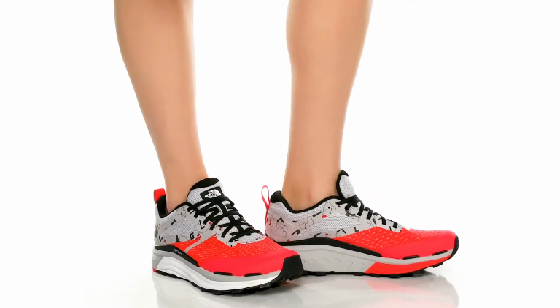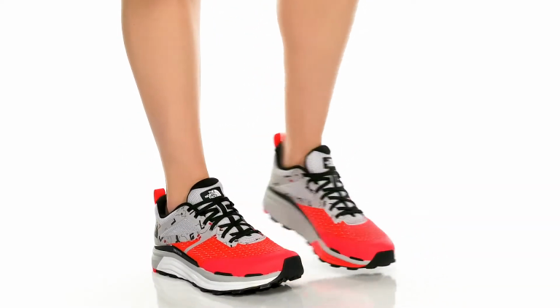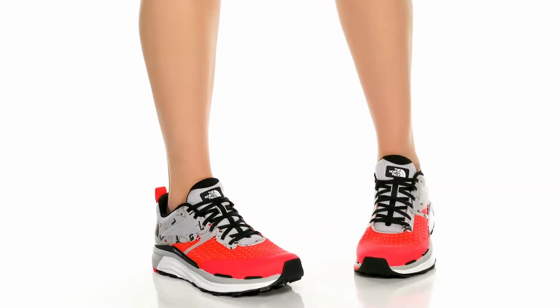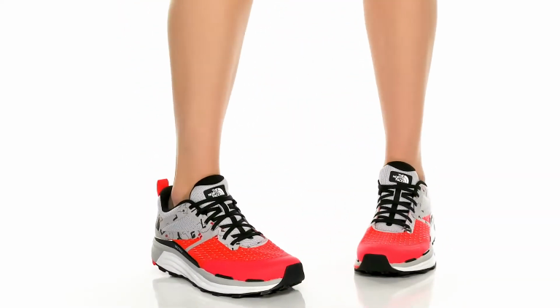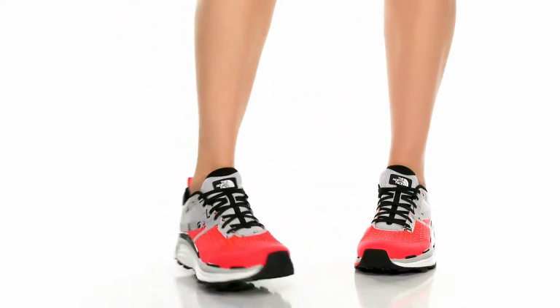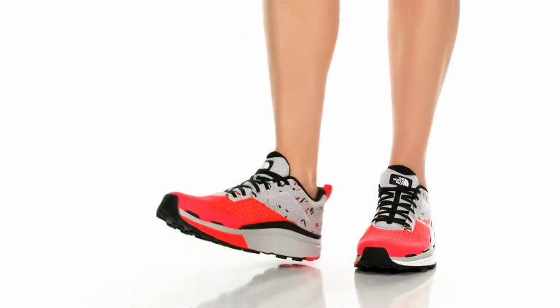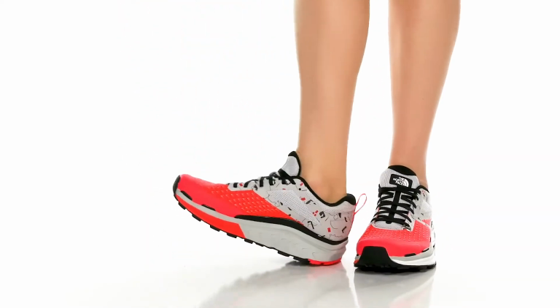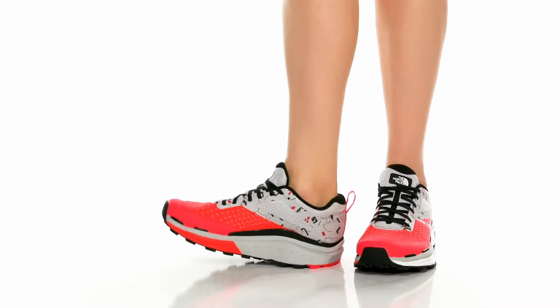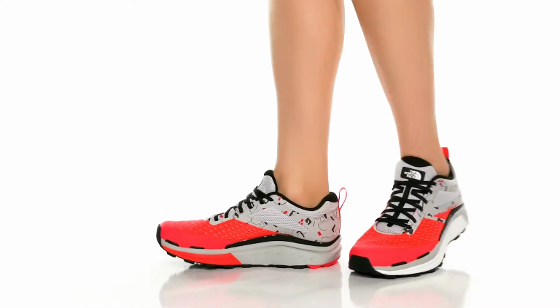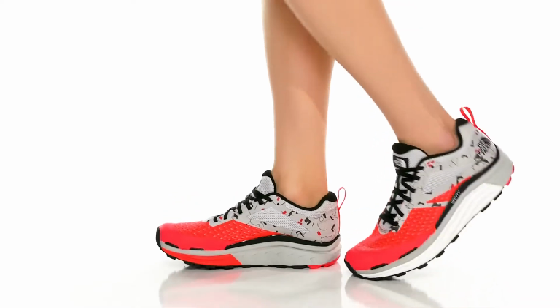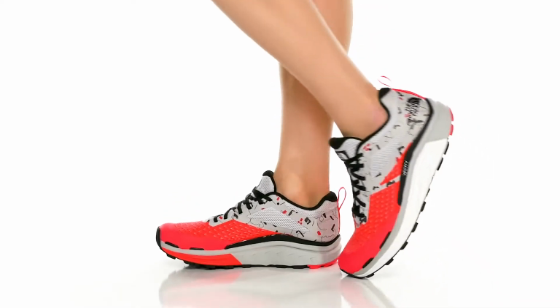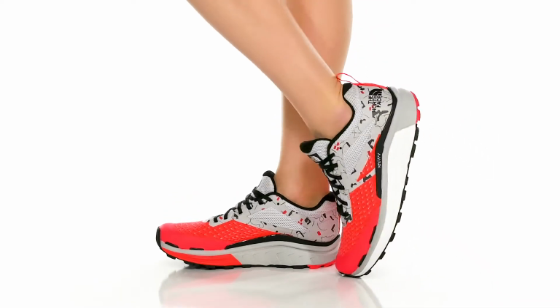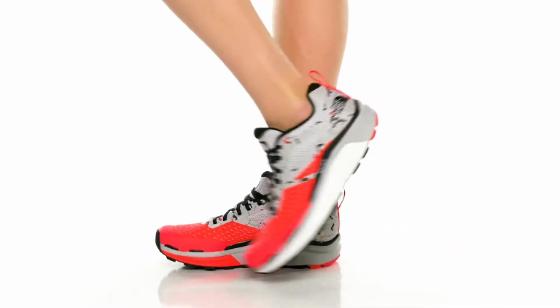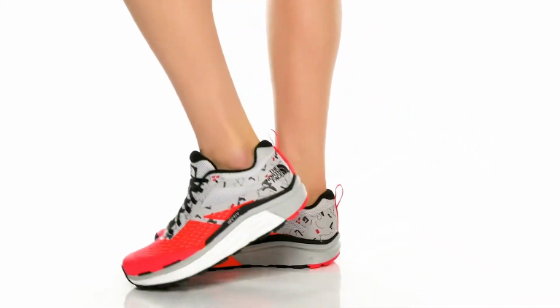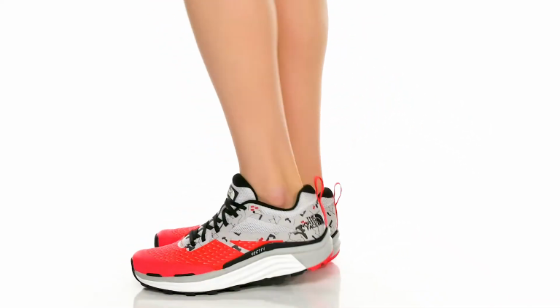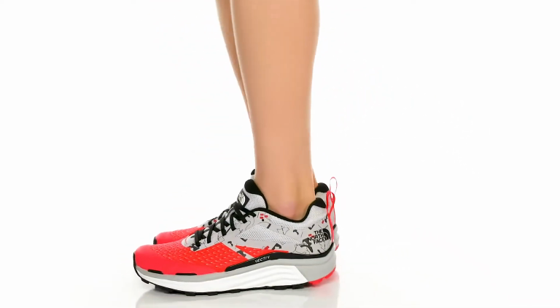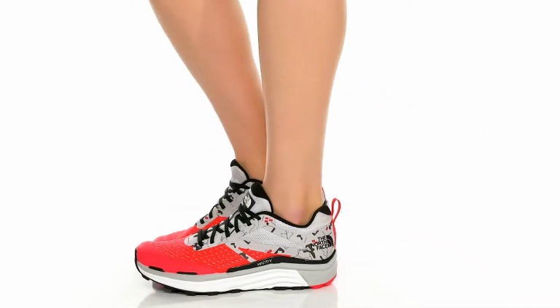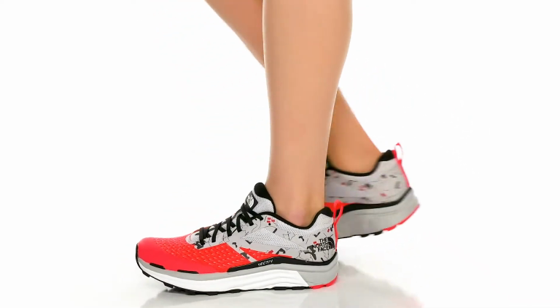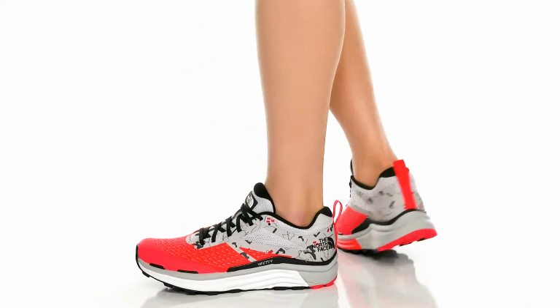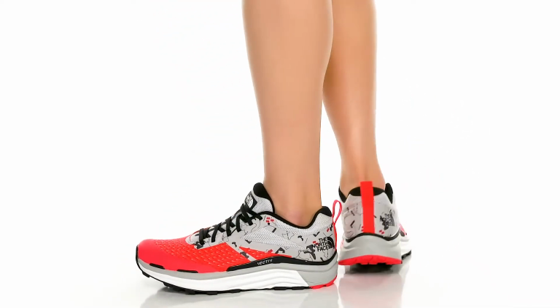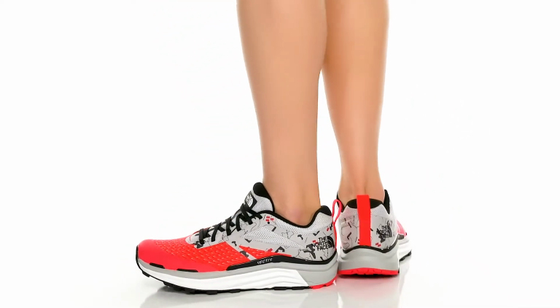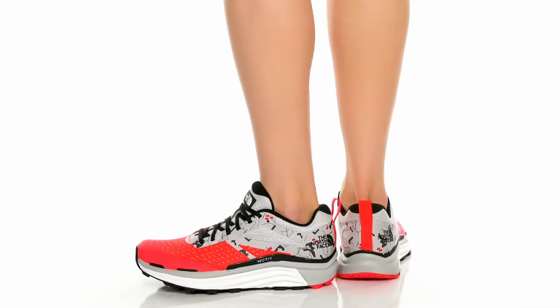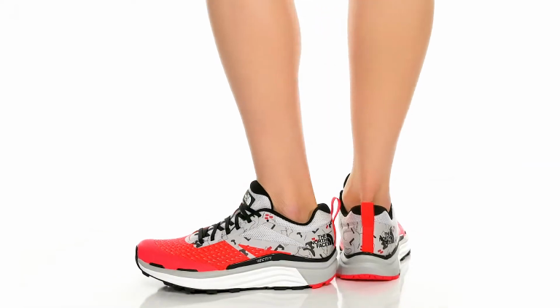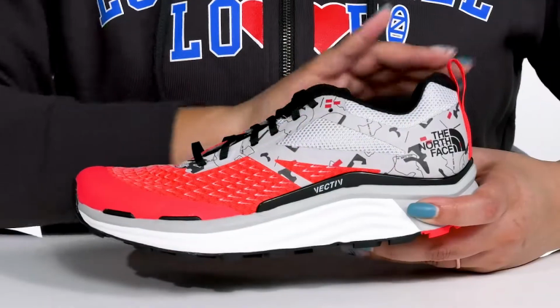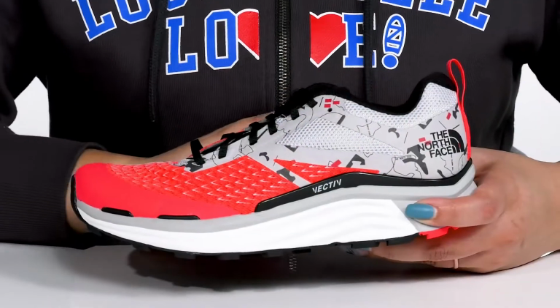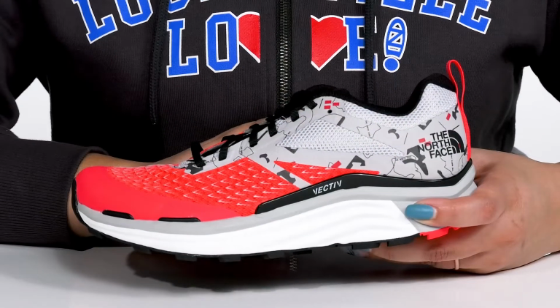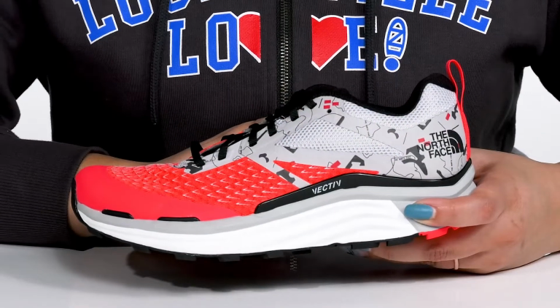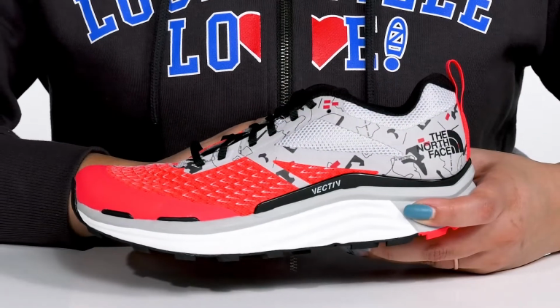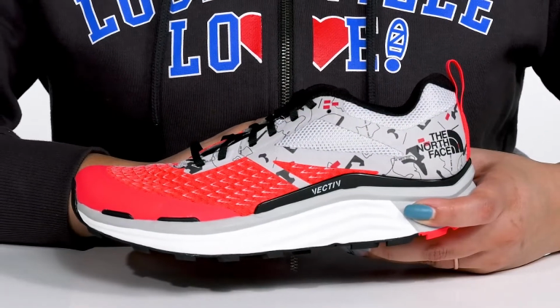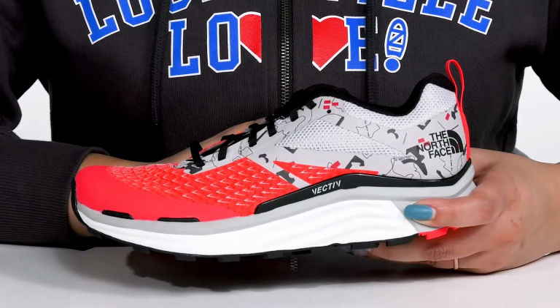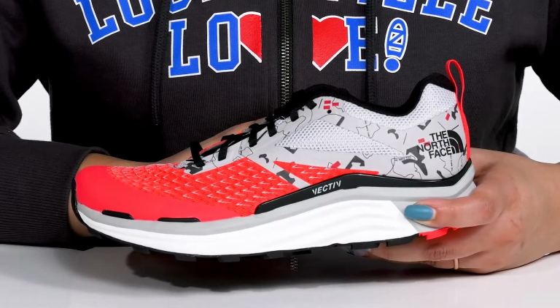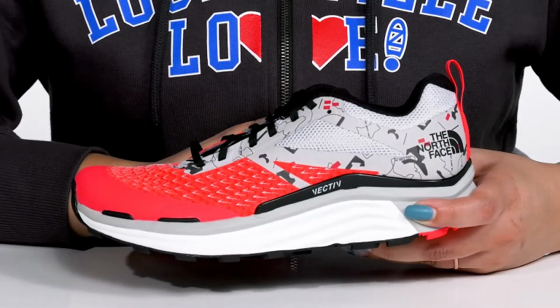The Vecta Ventura sneakers by The North Face features a textile and synthetic upper with a traditional lace-up closure to give you a secure and custom fit, and a pull loop at the back of the ankle to assist you with on and off.